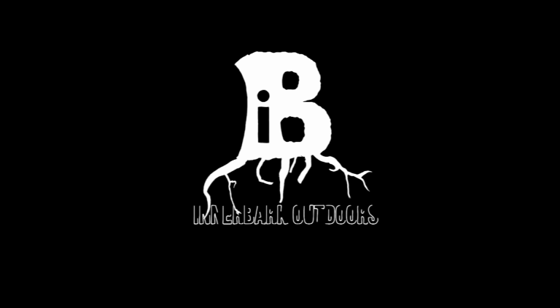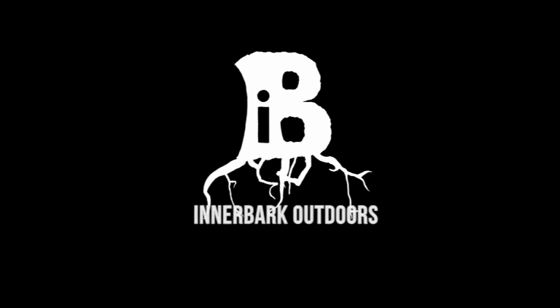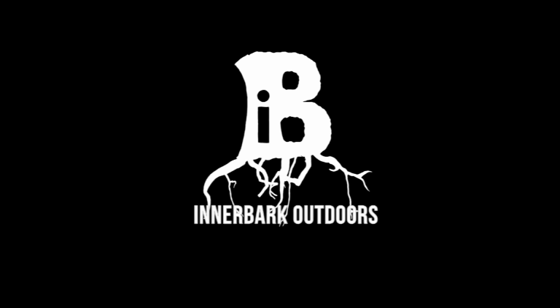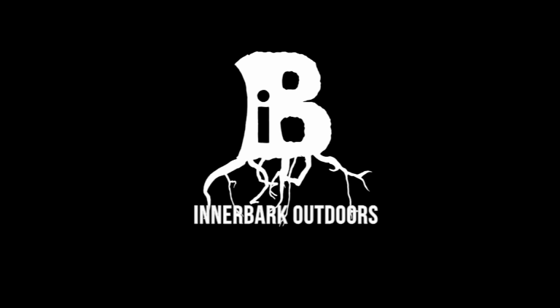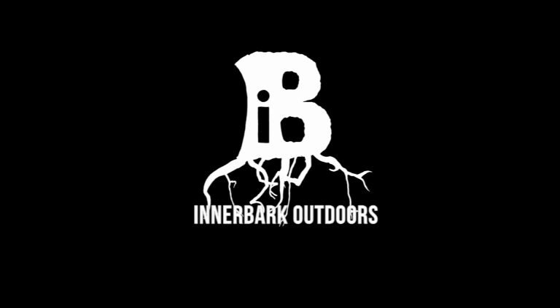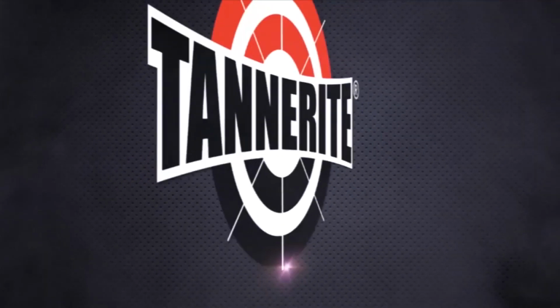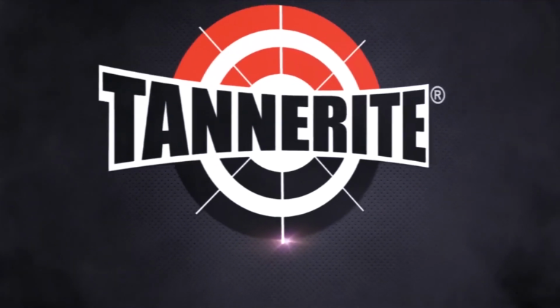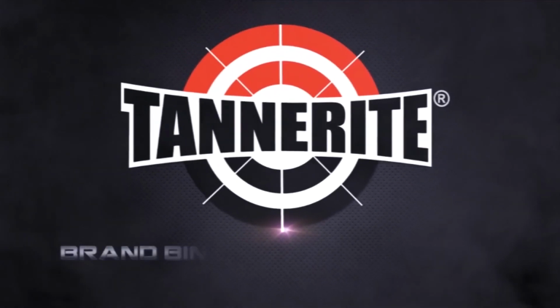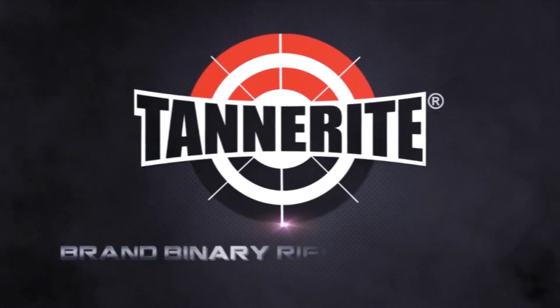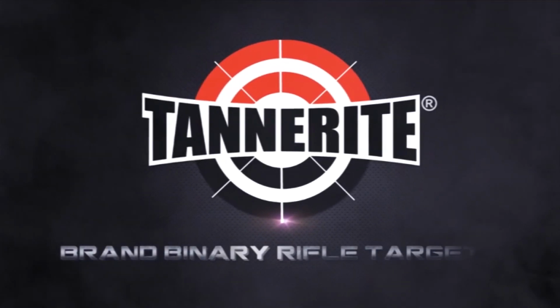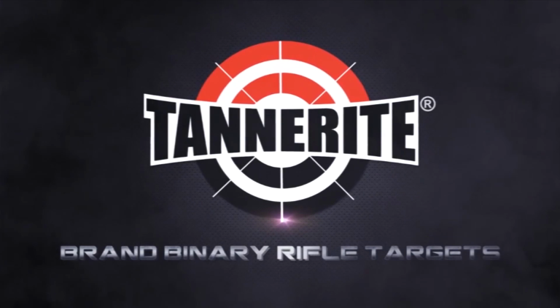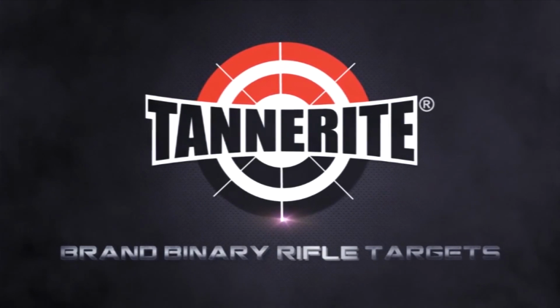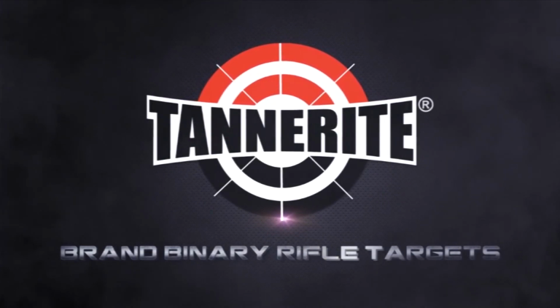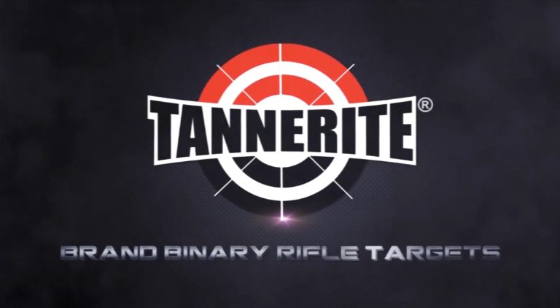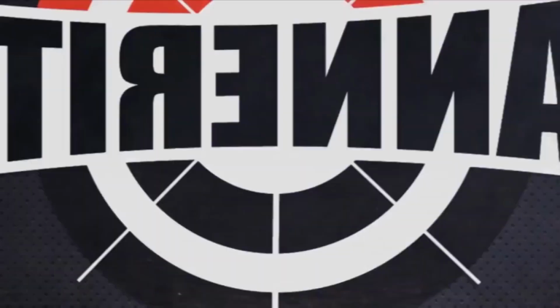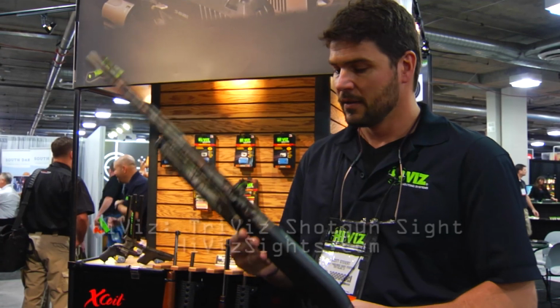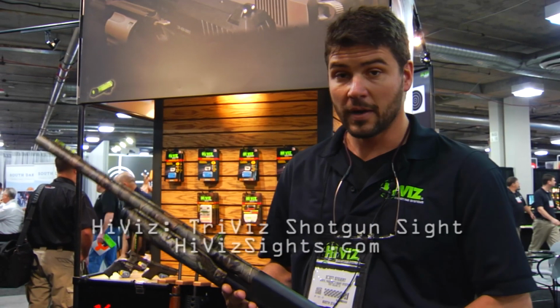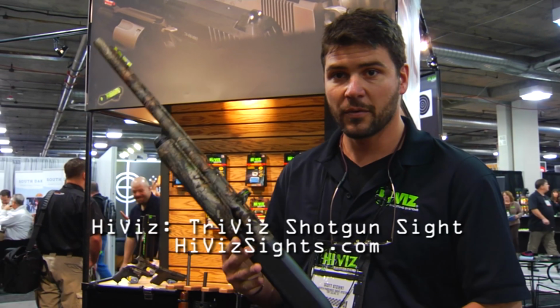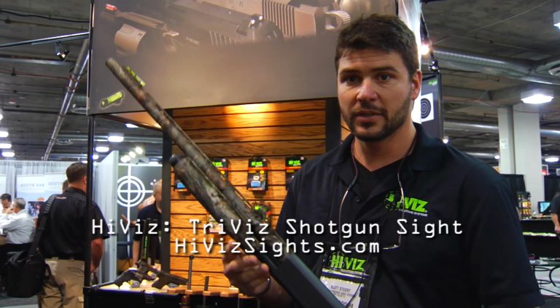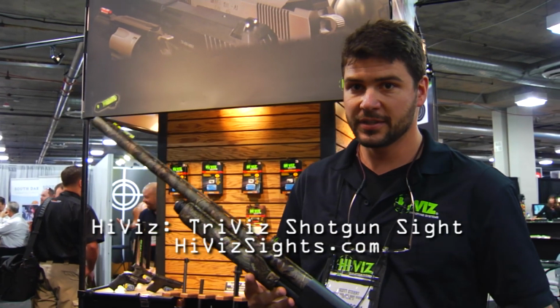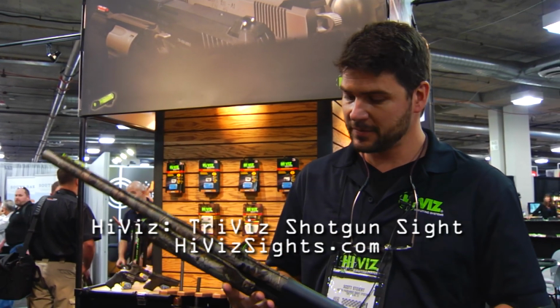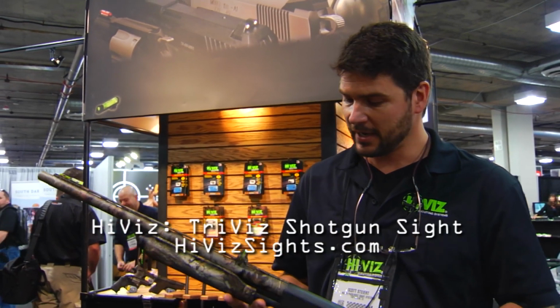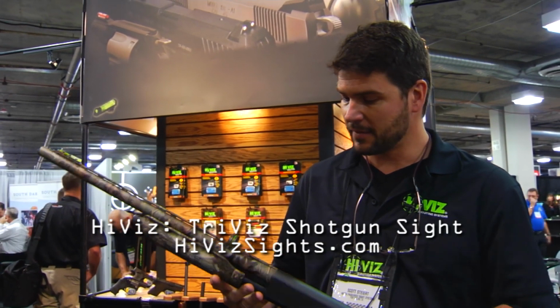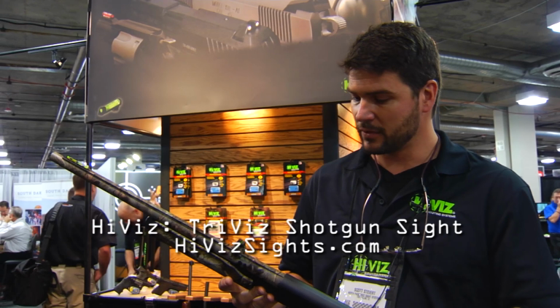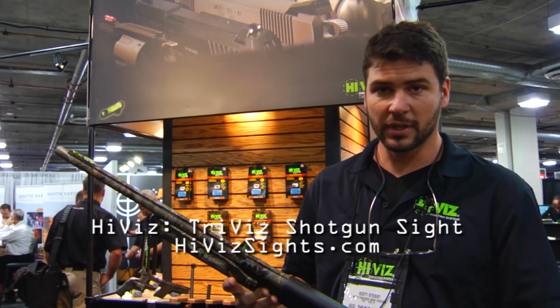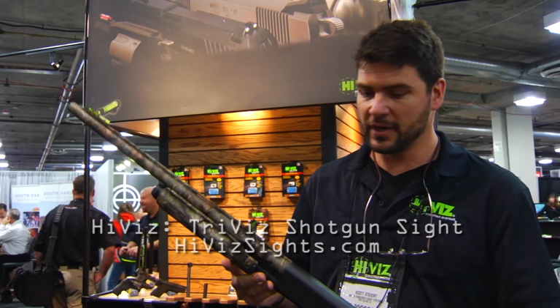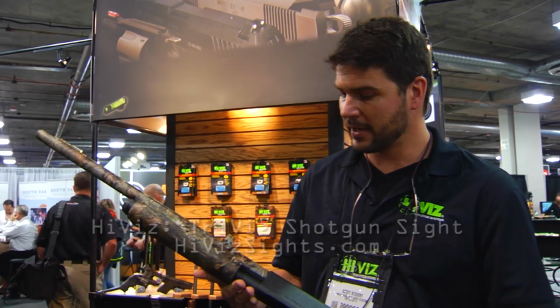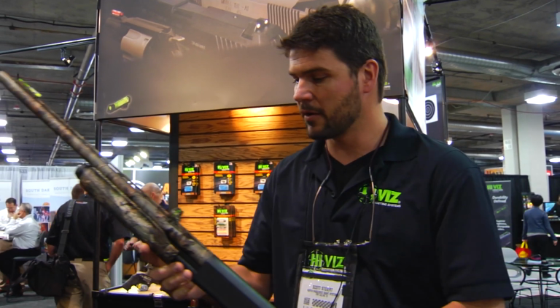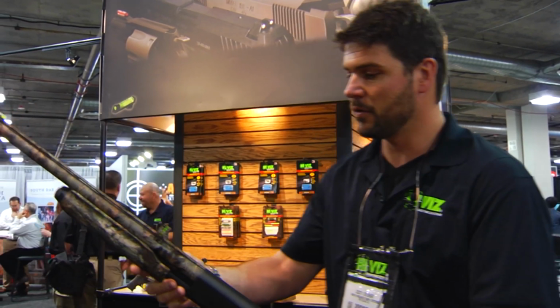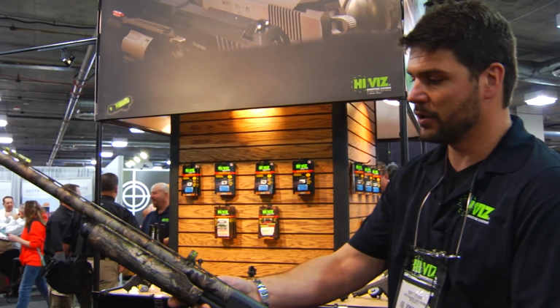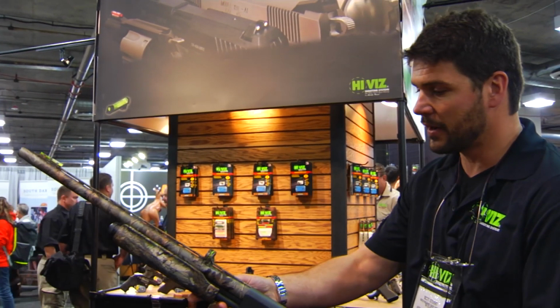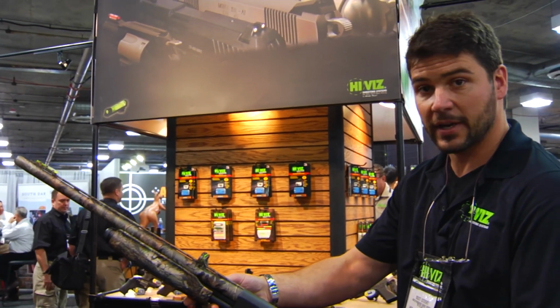Interbark Outdoors coverage of SHOT Show 2014, brought to you by Tanner Wright Sports. Hello, I'm Scott with Hi-Vis Shooting Systems, and I'm going to give a really brief overview of our new Tri-Vis sight.